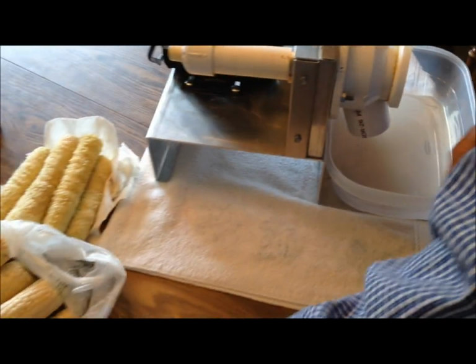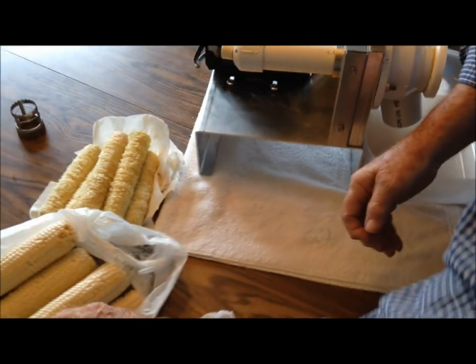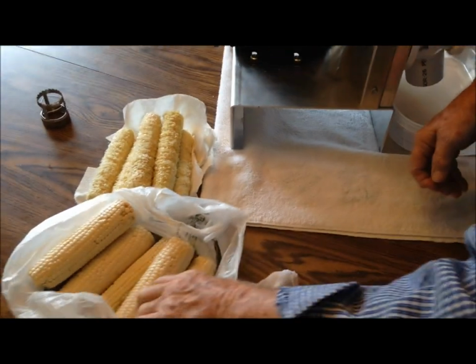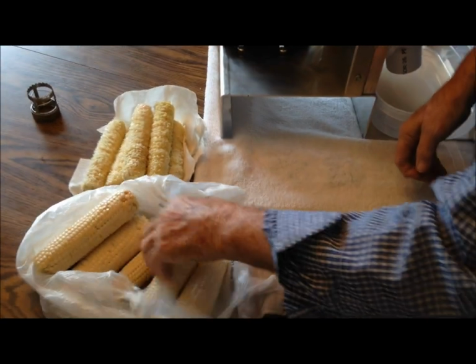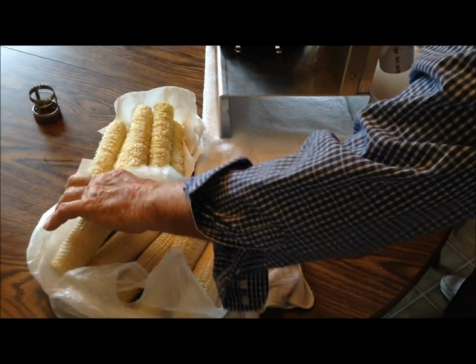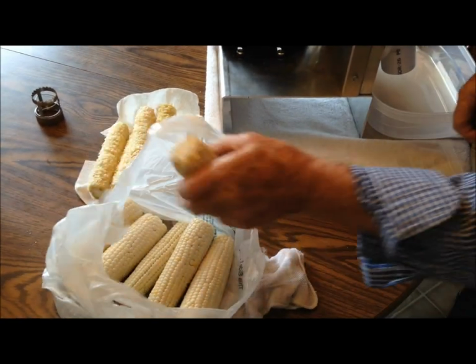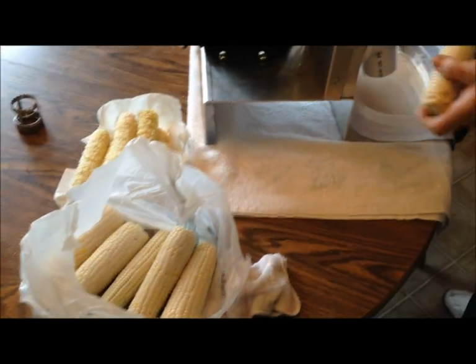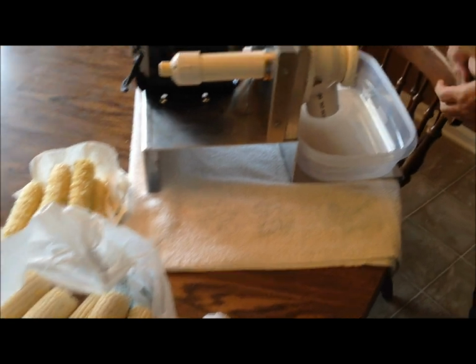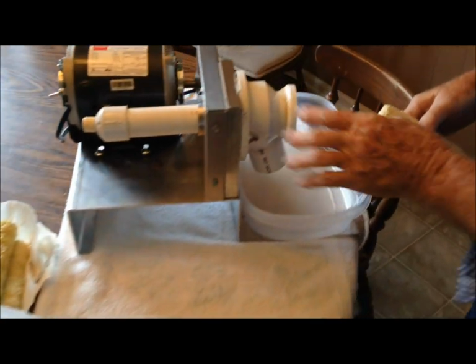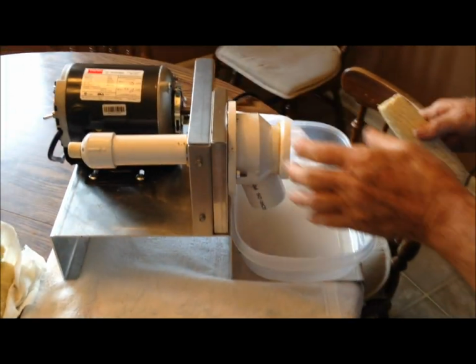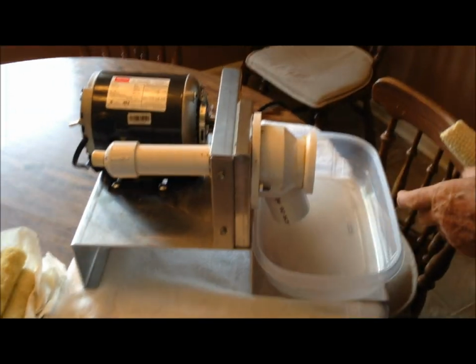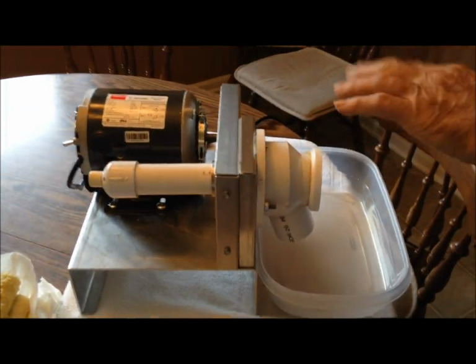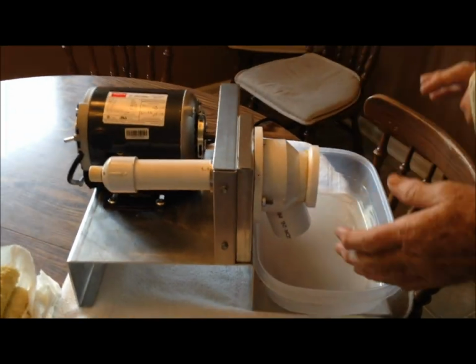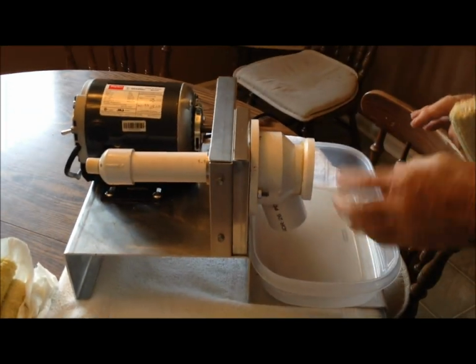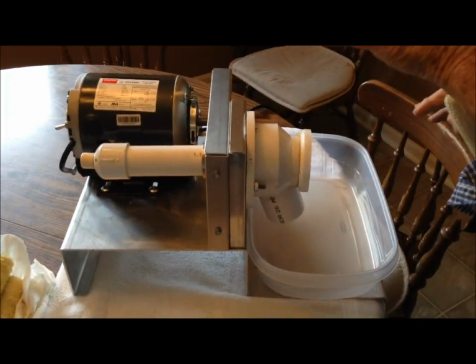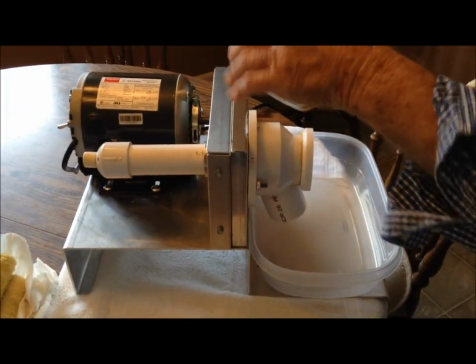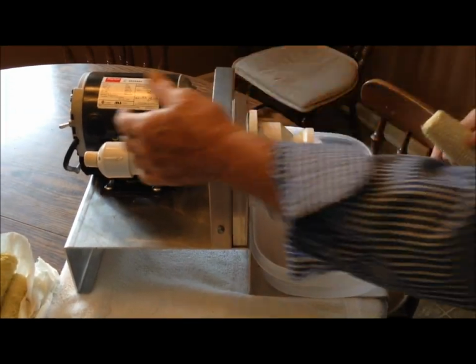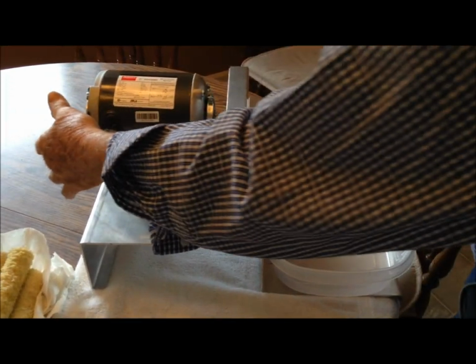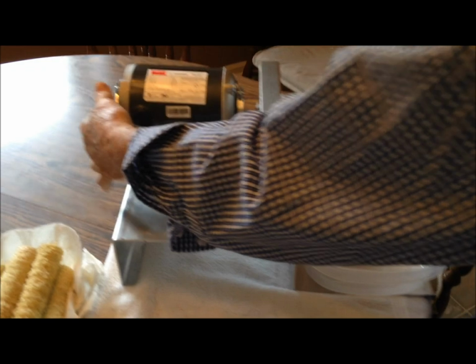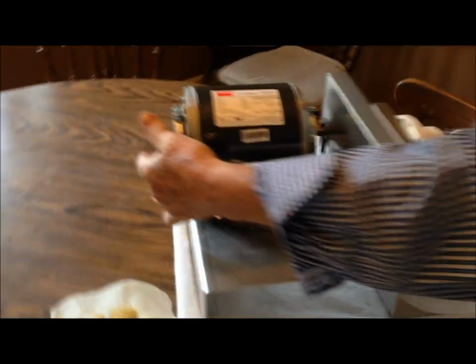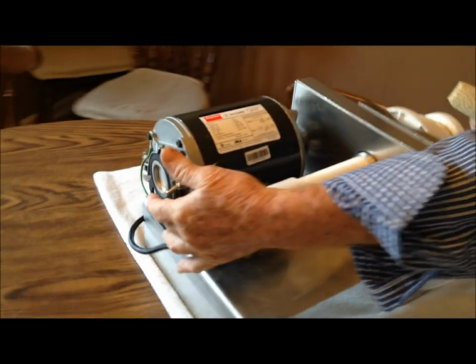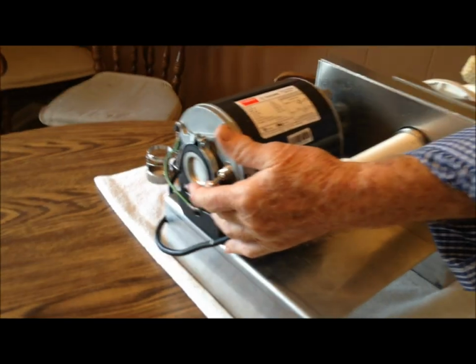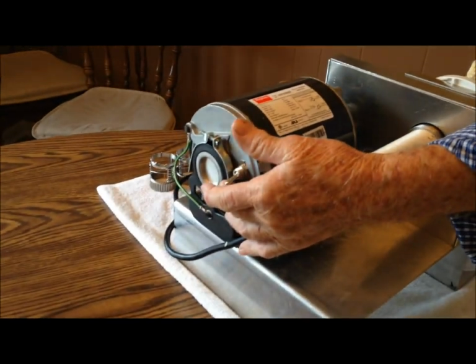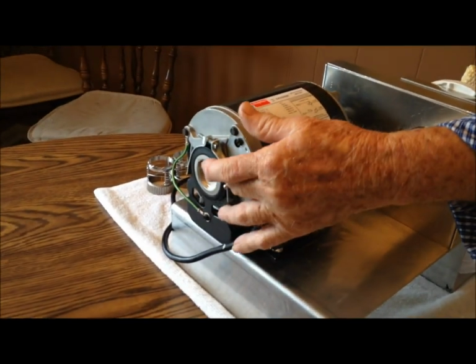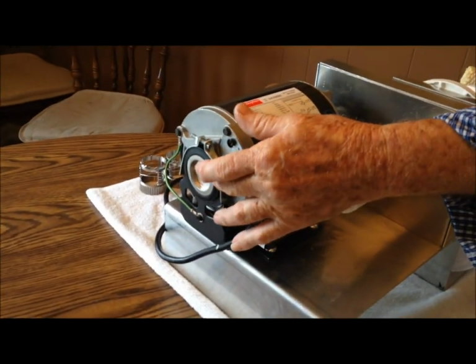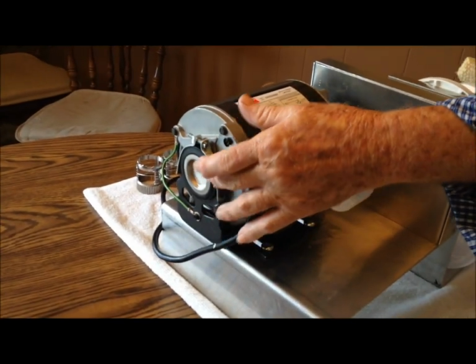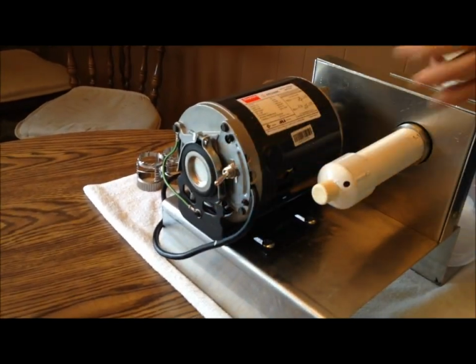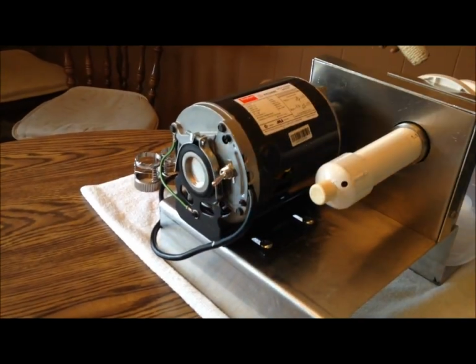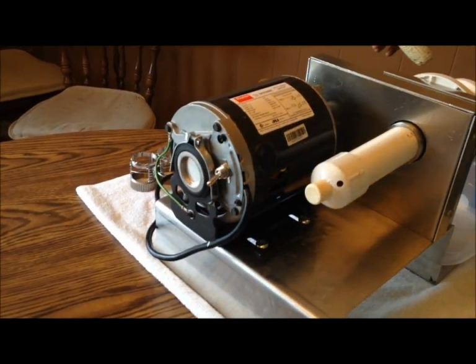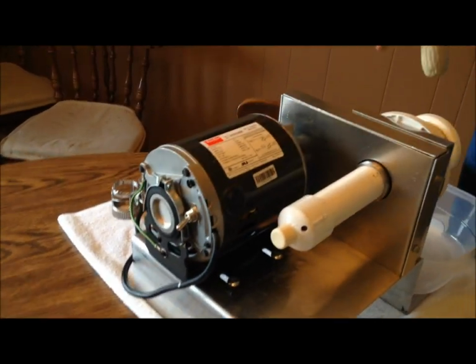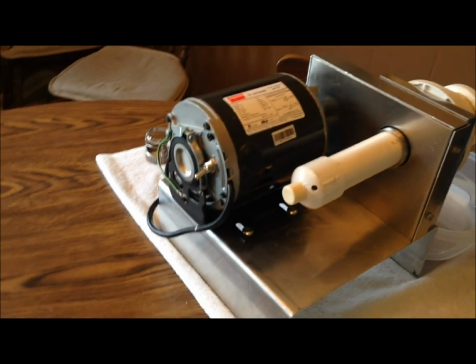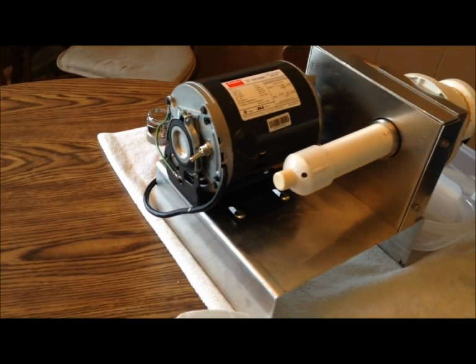Here's our corn. Before you do all of this, always make sure that the machine is off — this is the switch for it — and that it is unplugged before doing any work on the machine.